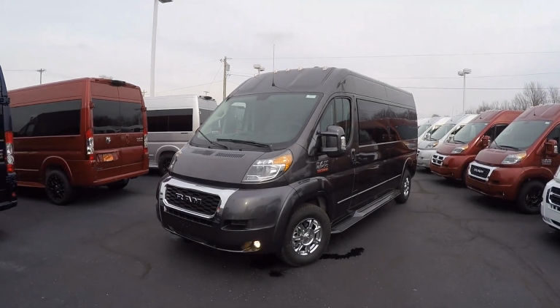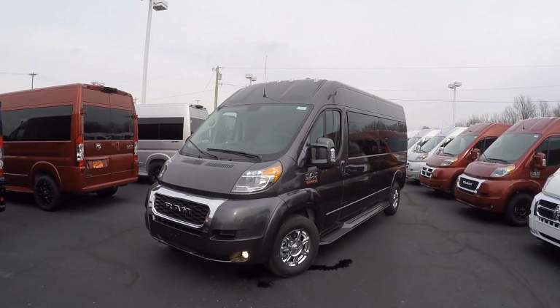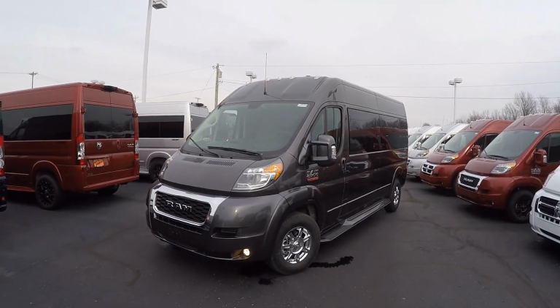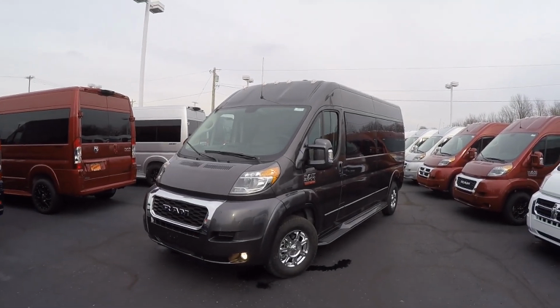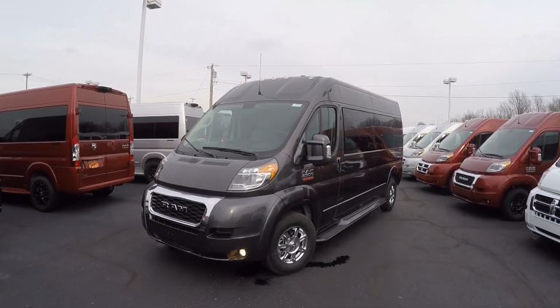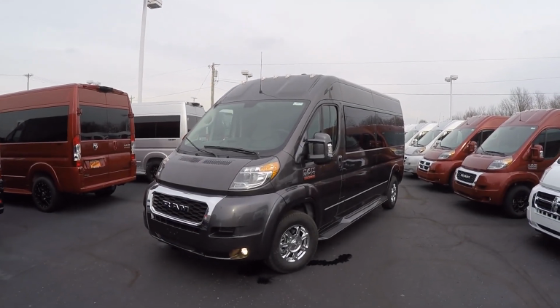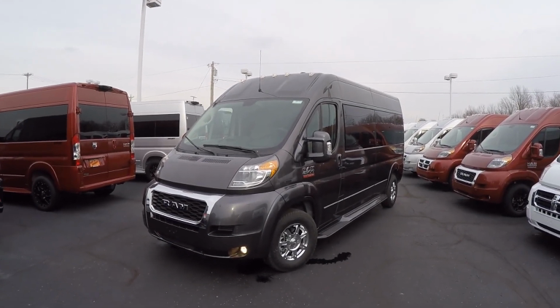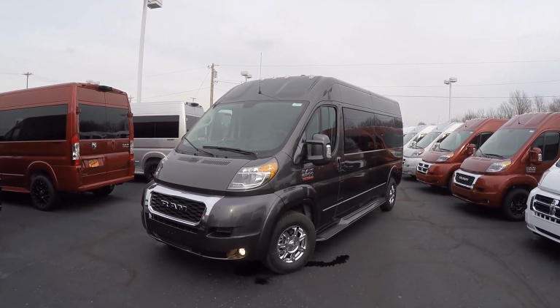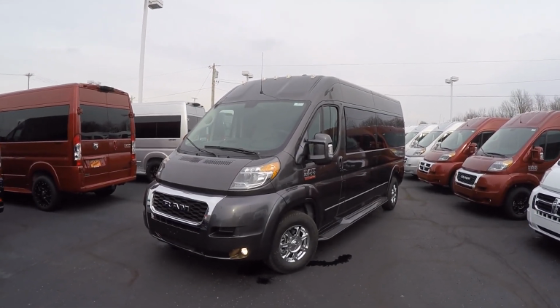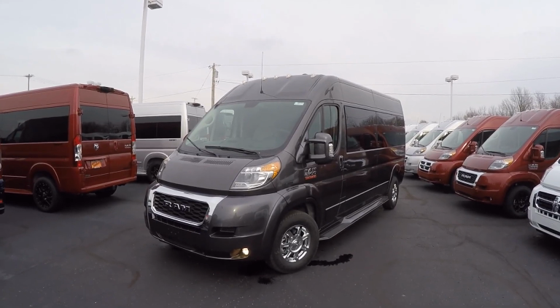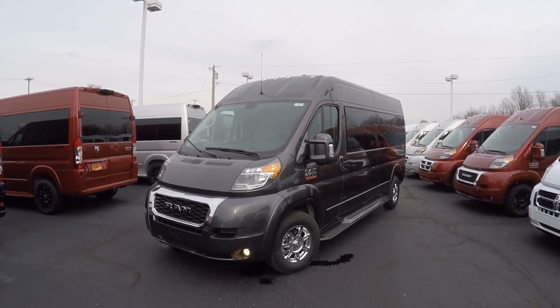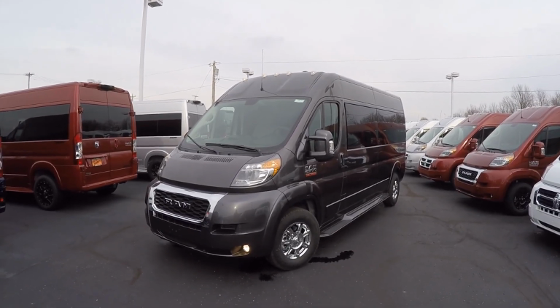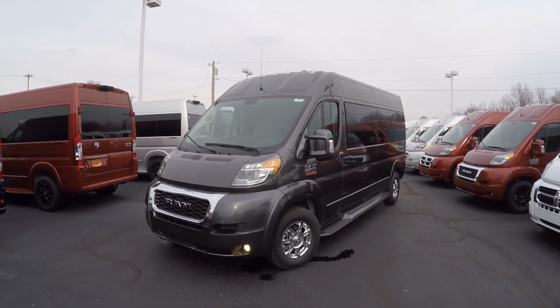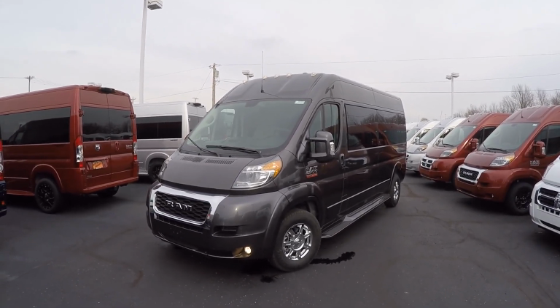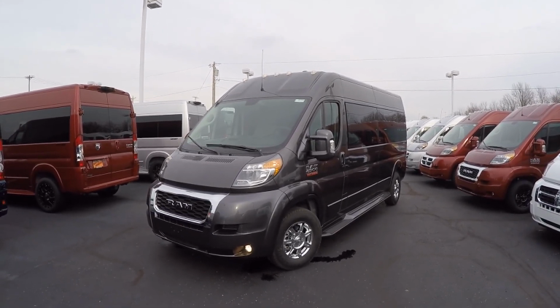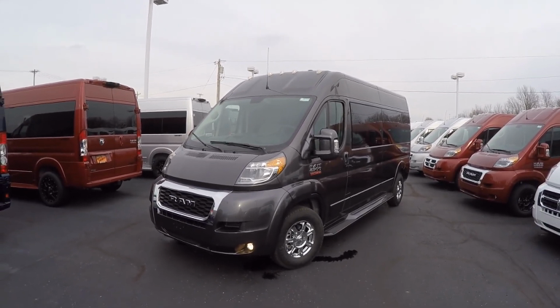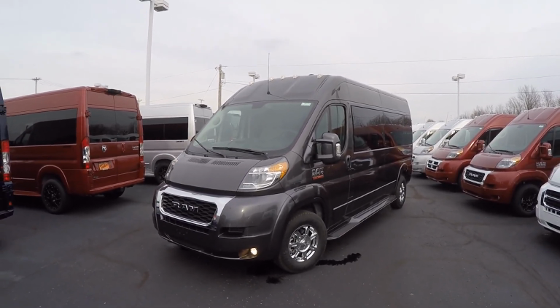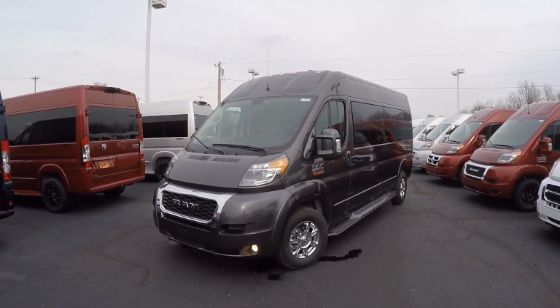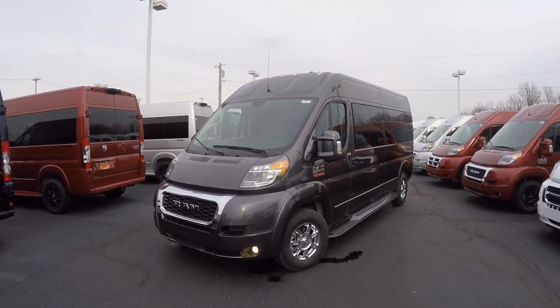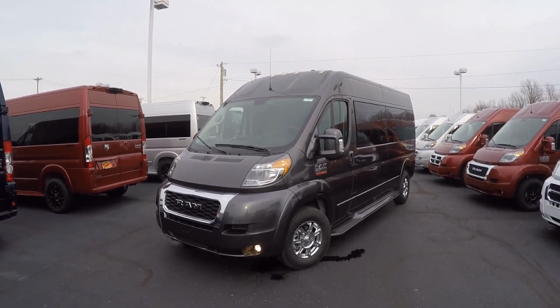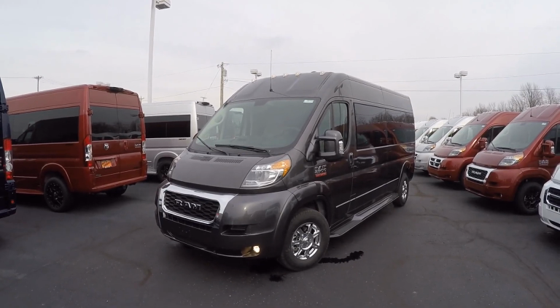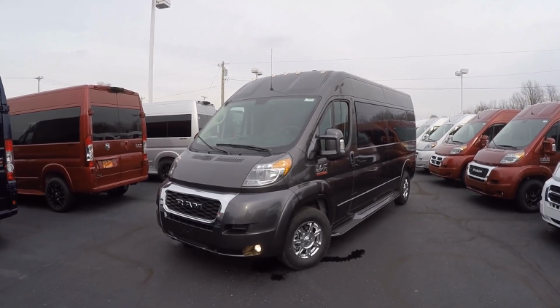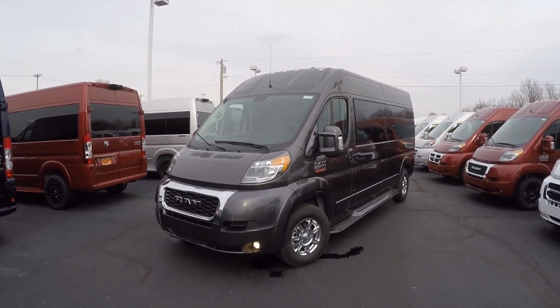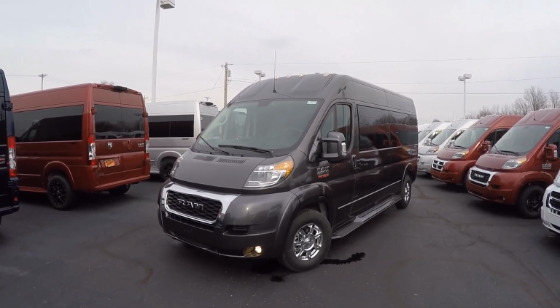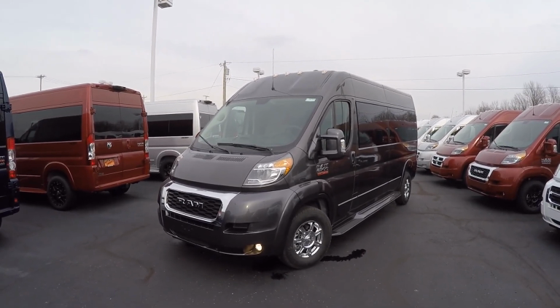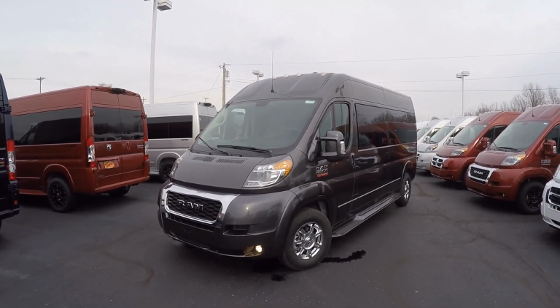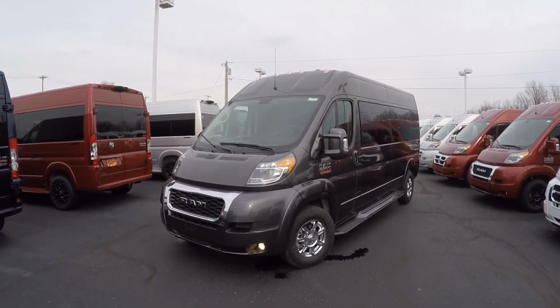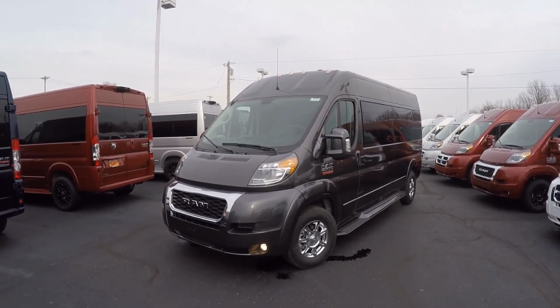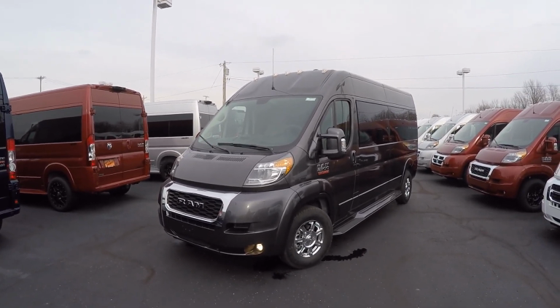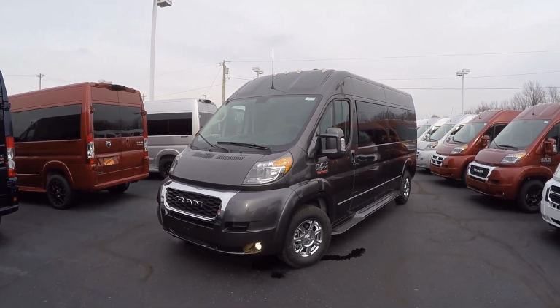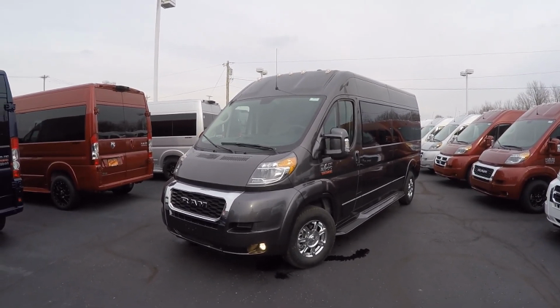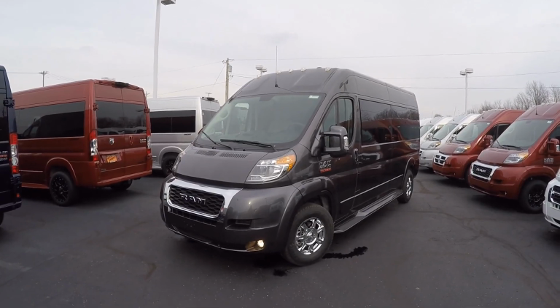Good afternoon and welcome back to Paul Sherry Conversion Vans. My name is Justin Smith and today I'm going to highlight a new arrival here at the dealership. What we have in front of us is the all-new 2019 Sherry Ram Promaster Razor Roof 9 passenger conversion van.